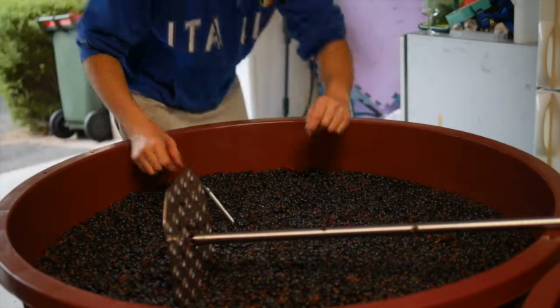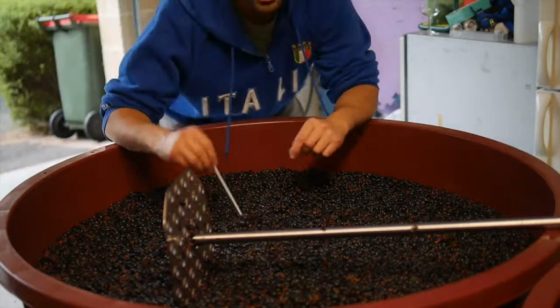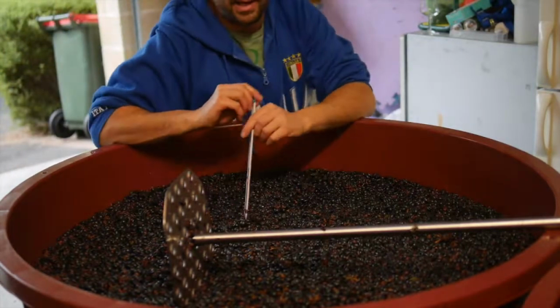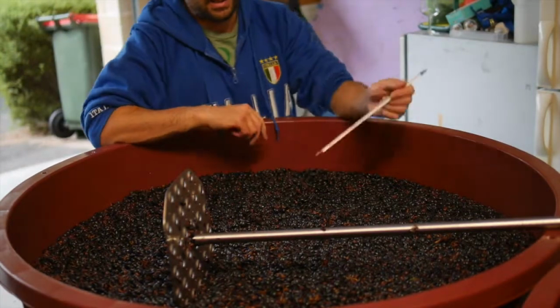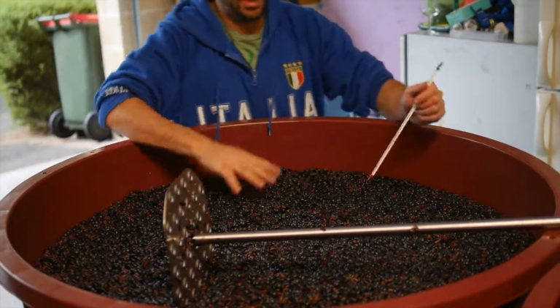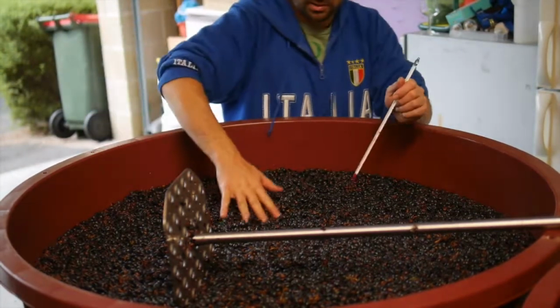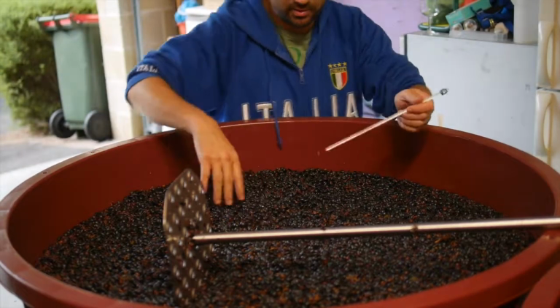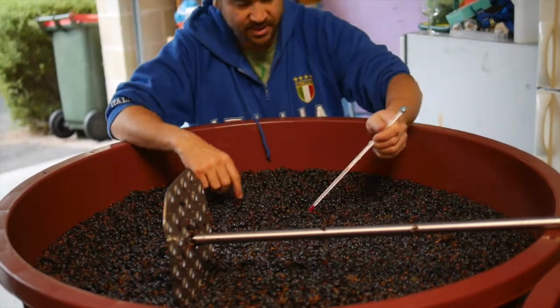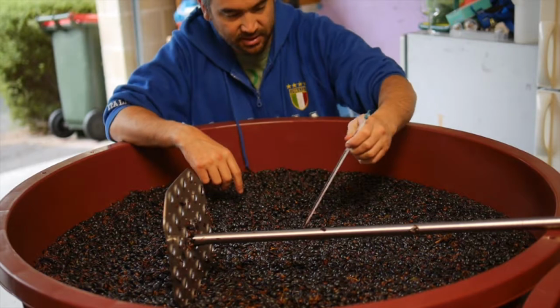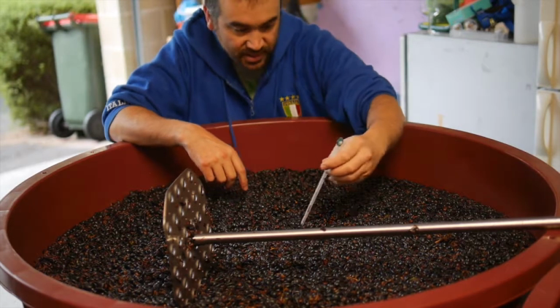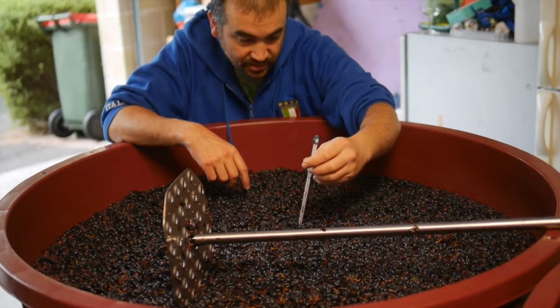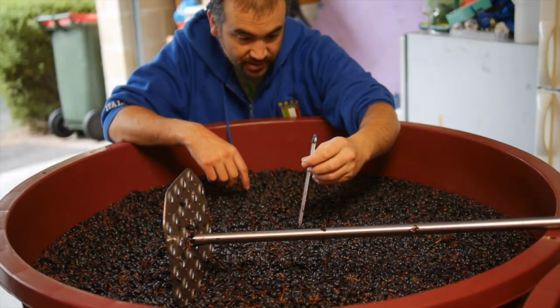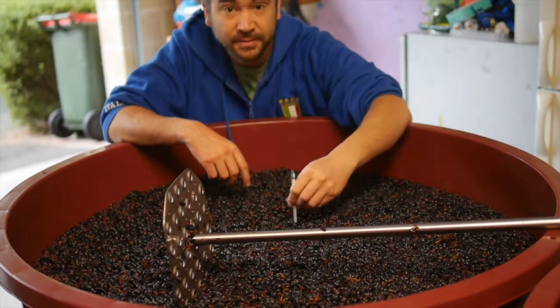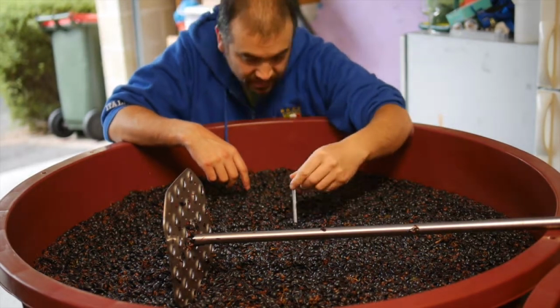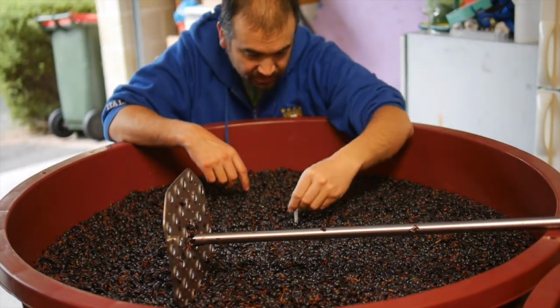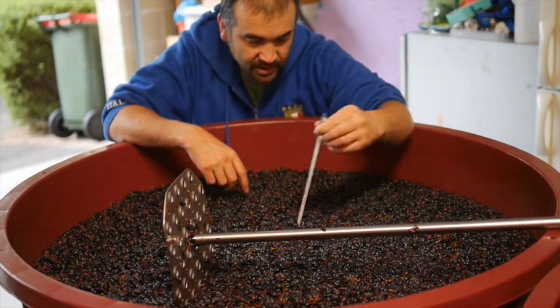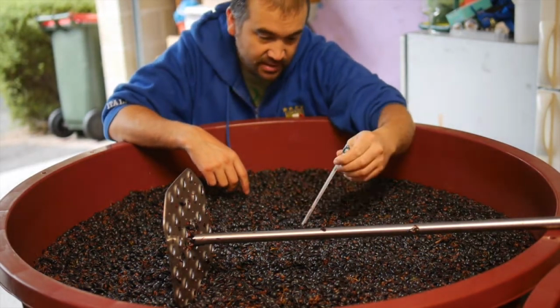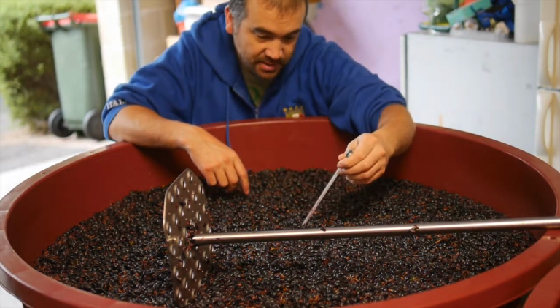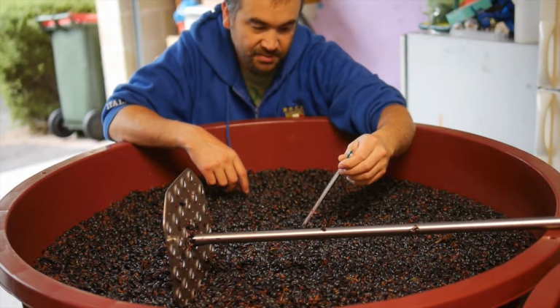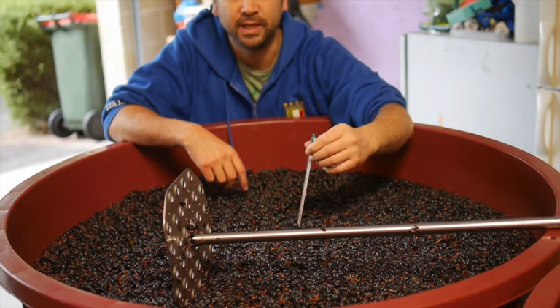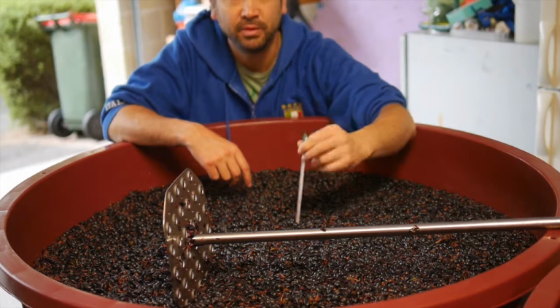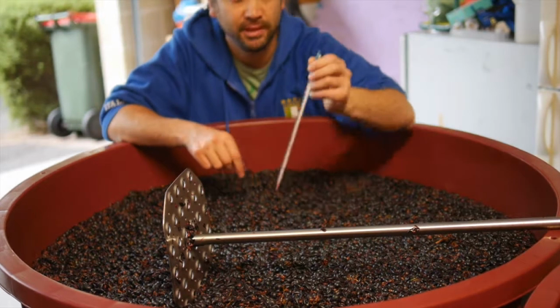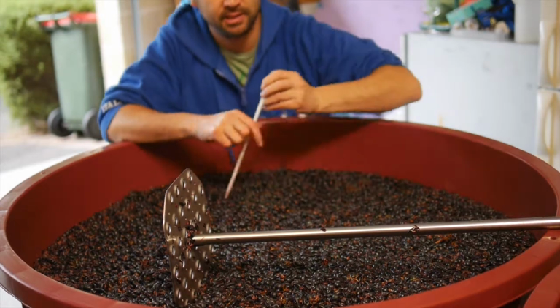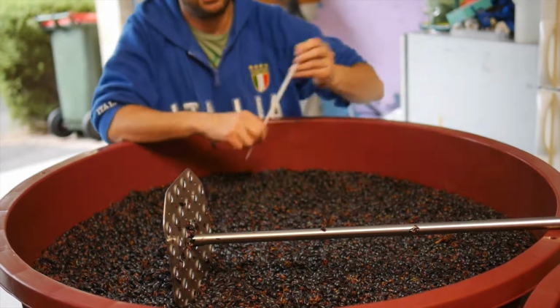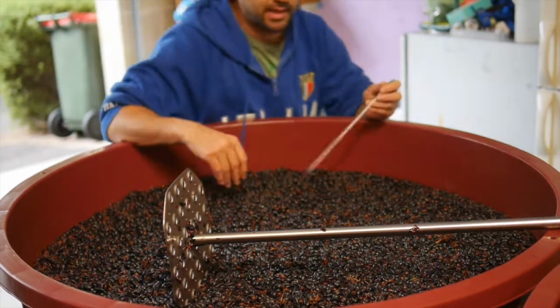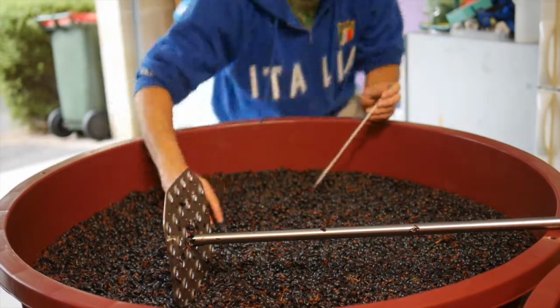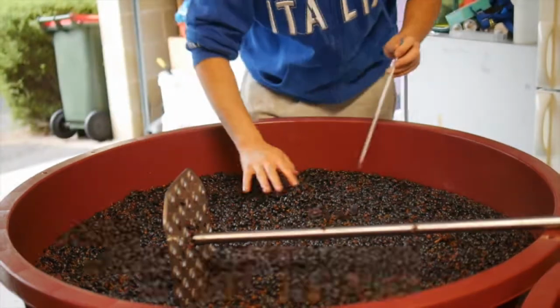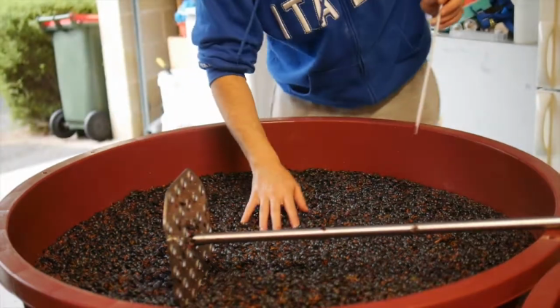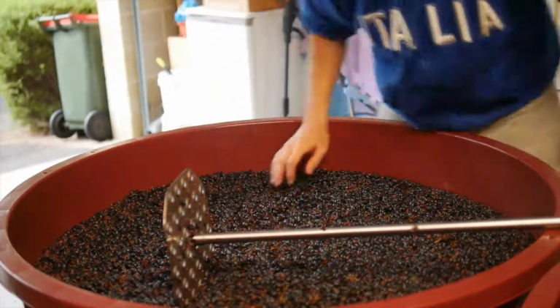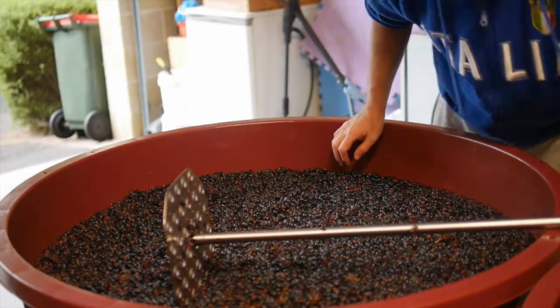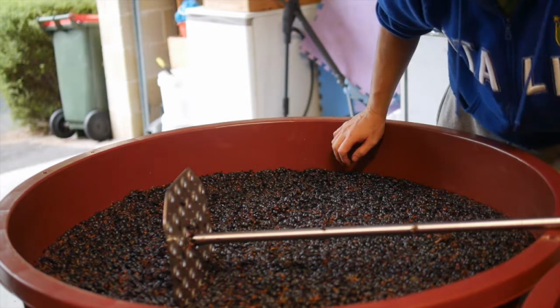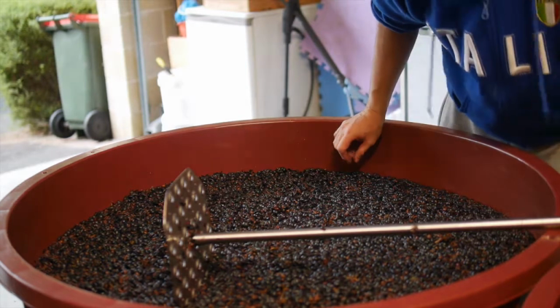Day two and you can see the caps rising up now. The CO2 is starting to get it moving. The temperature in the caps is about 20, but we'll give it a plunge and we'll see where it ends up.